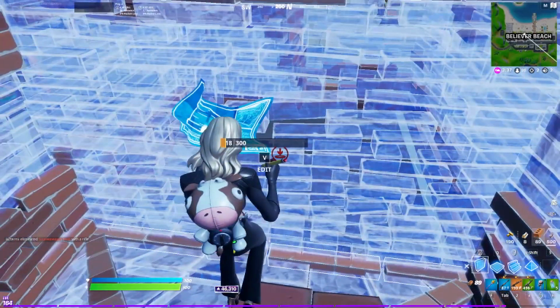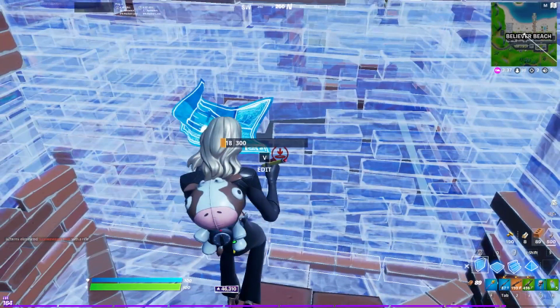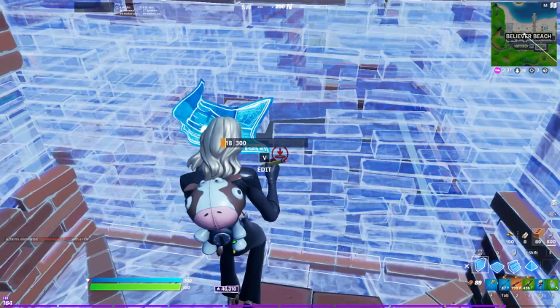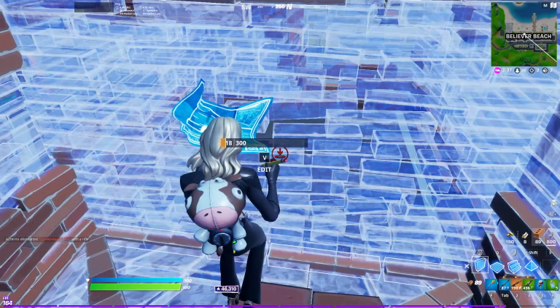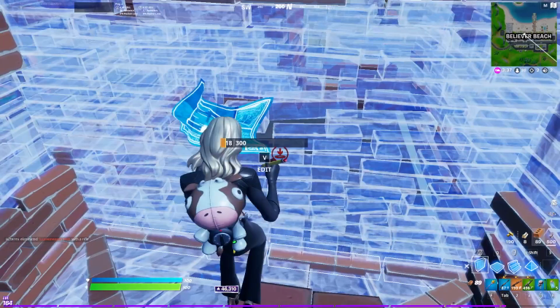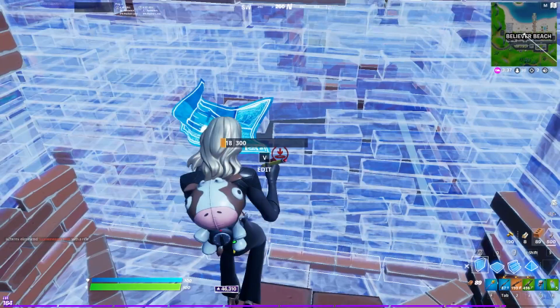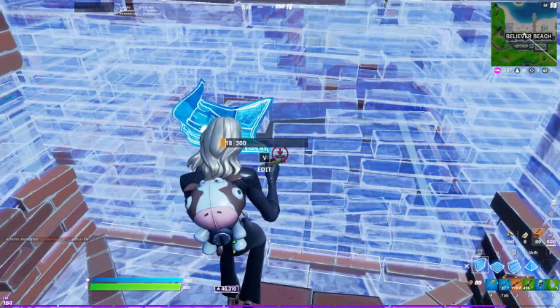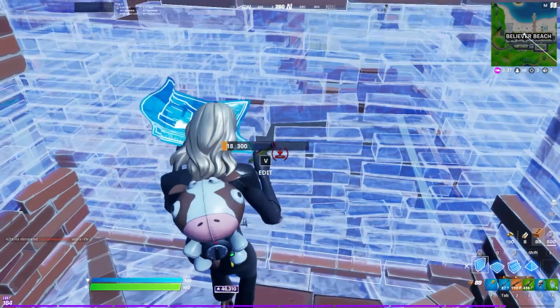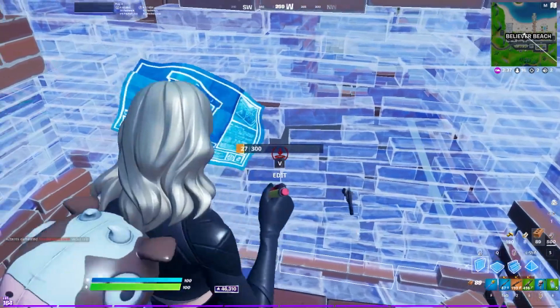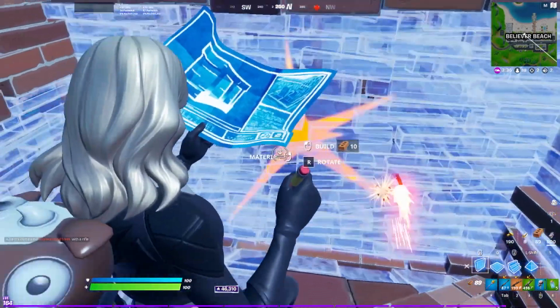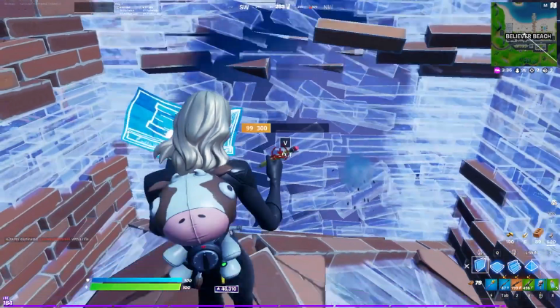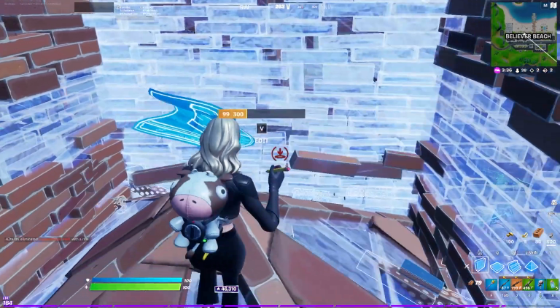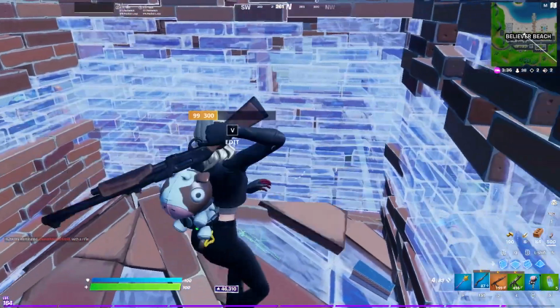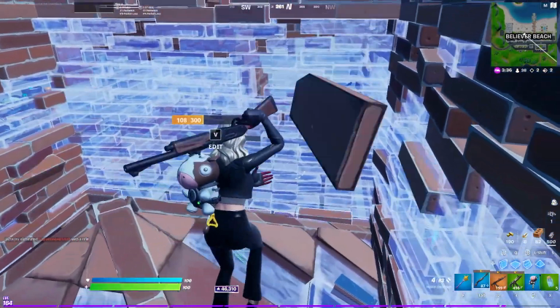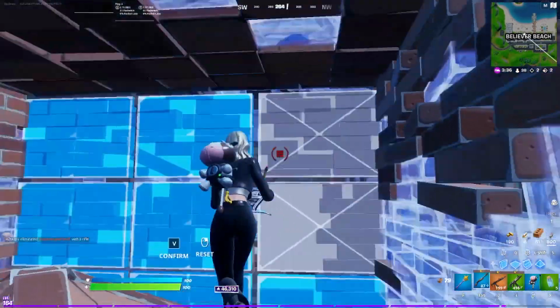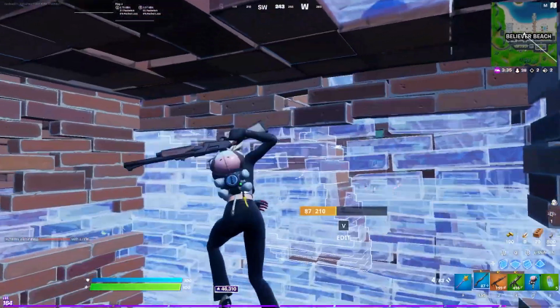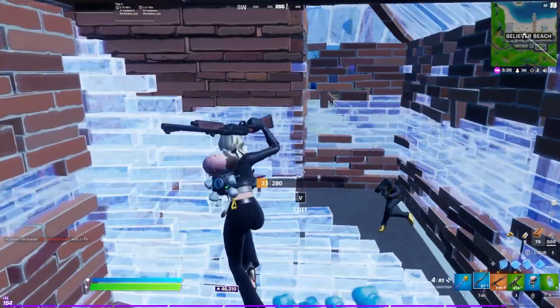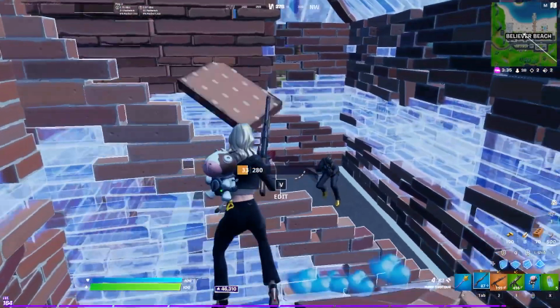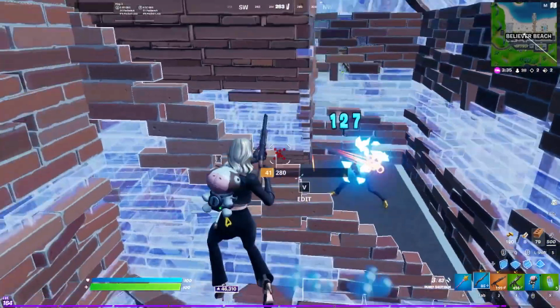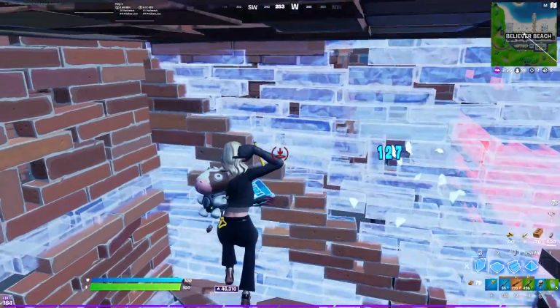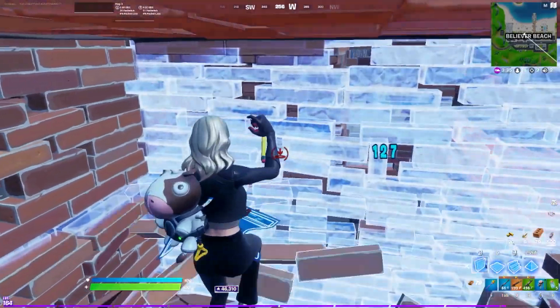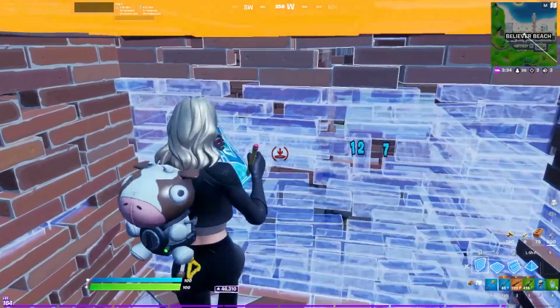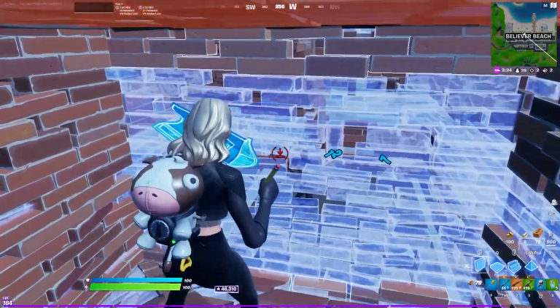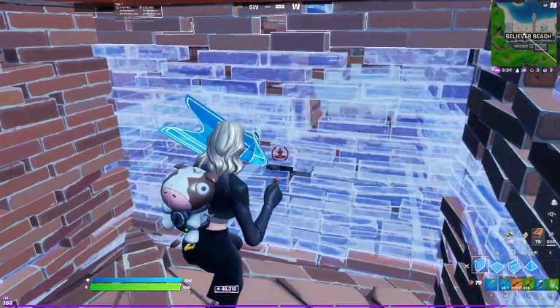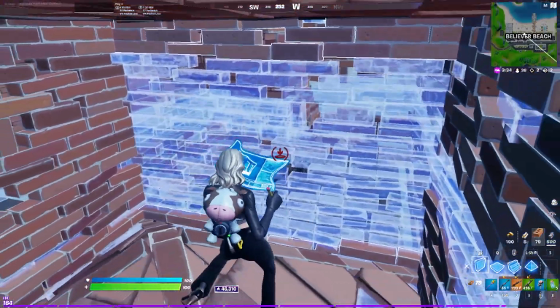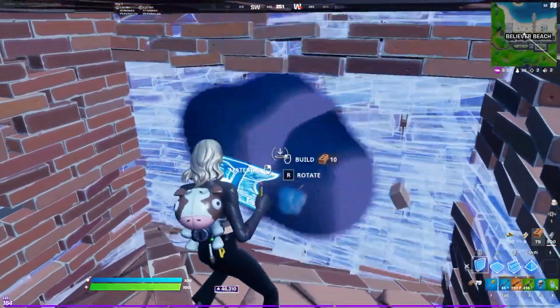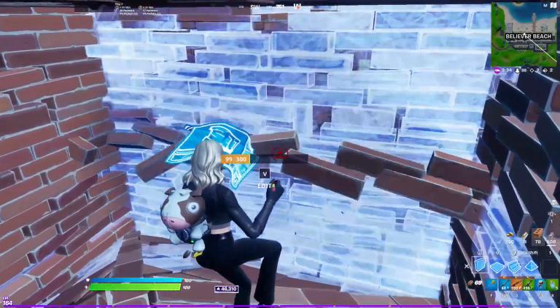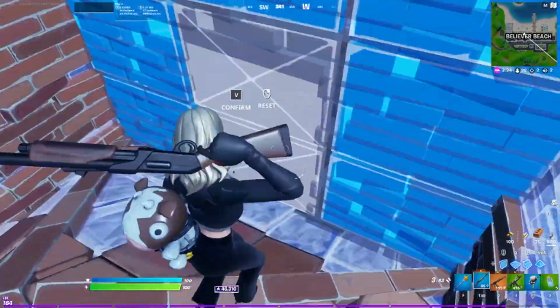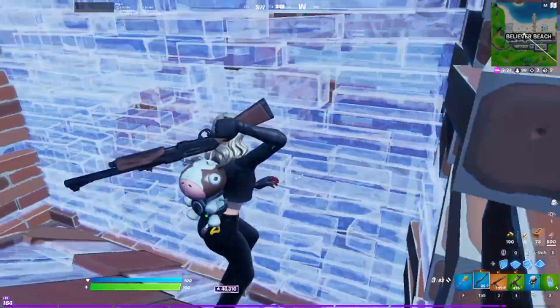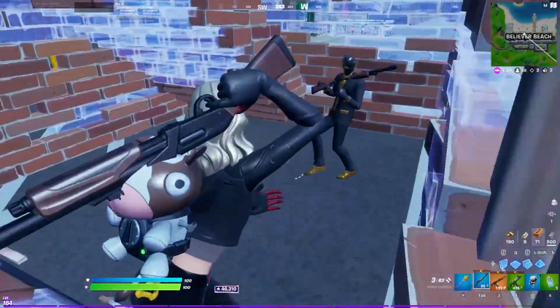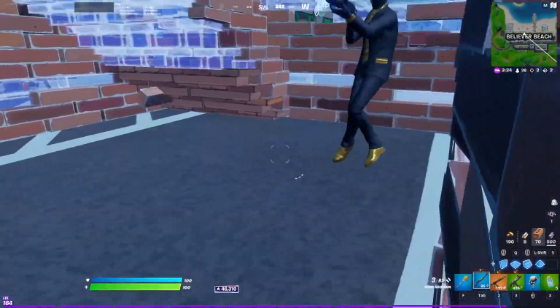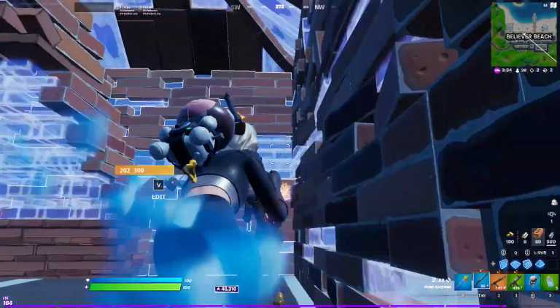So once I reset, I hold the wall so that he can't take it himself, because every time brick or metal is reset it is always one shot. Then I execute a nice right-hand peek and do the same thing — I hold the wall and then I get the kill.